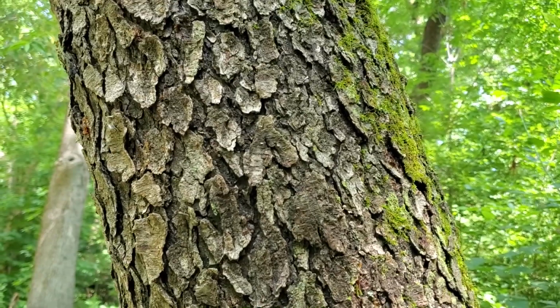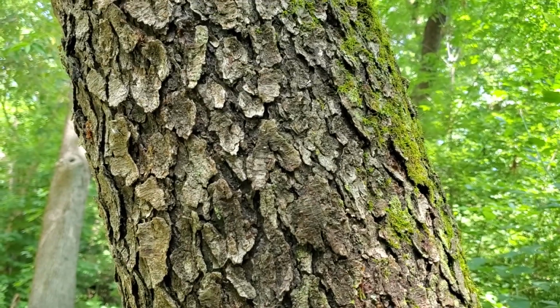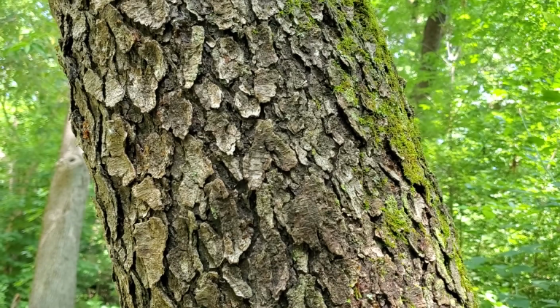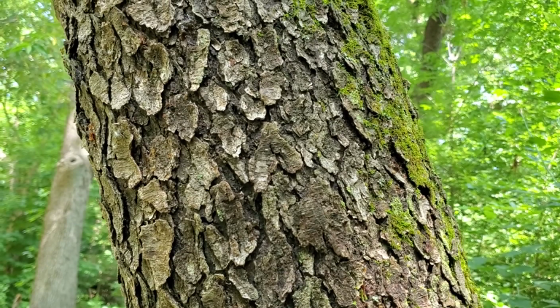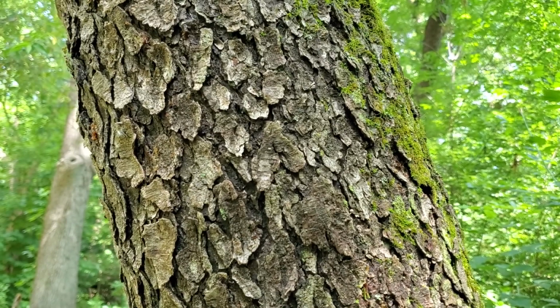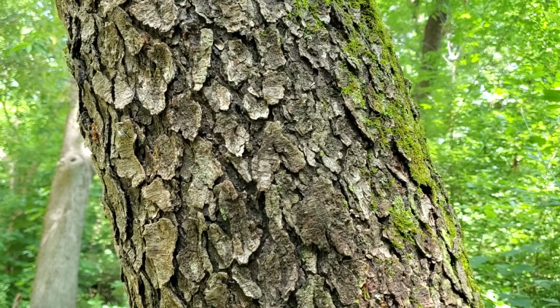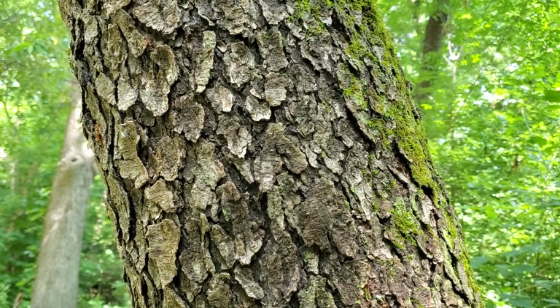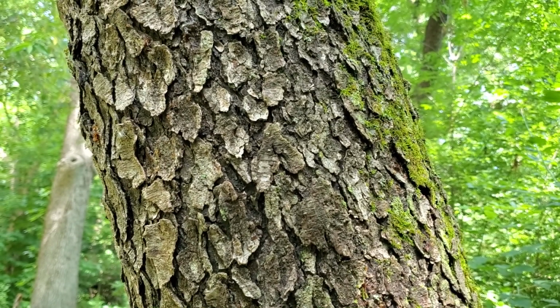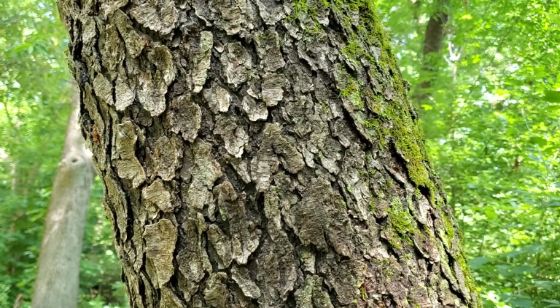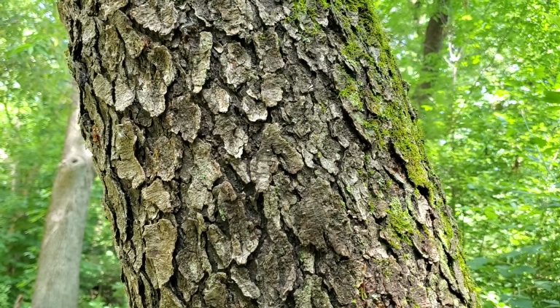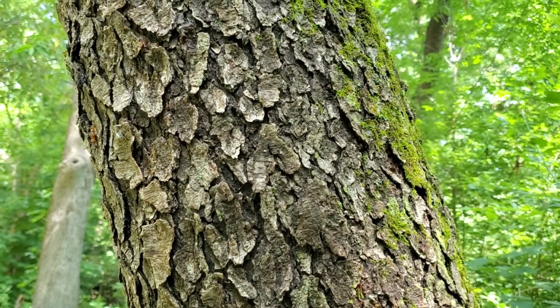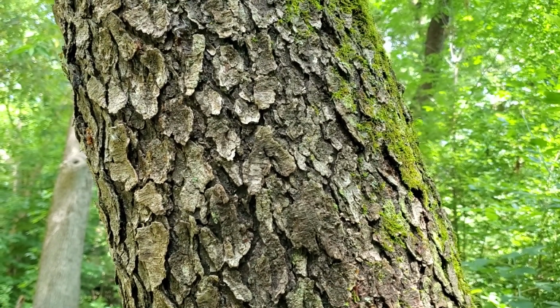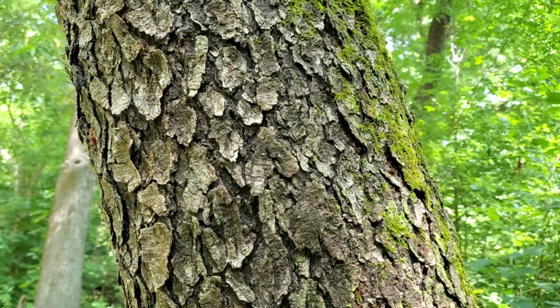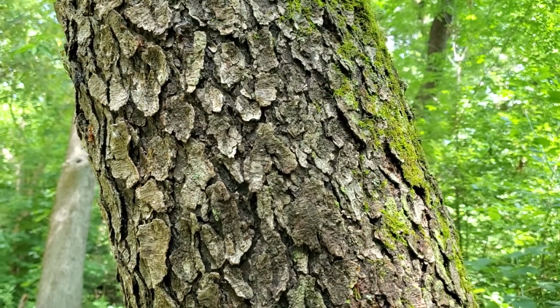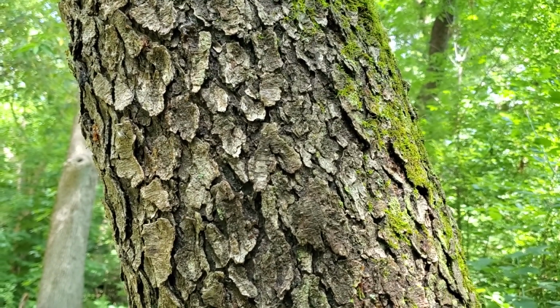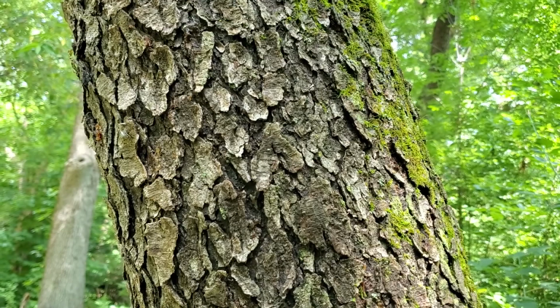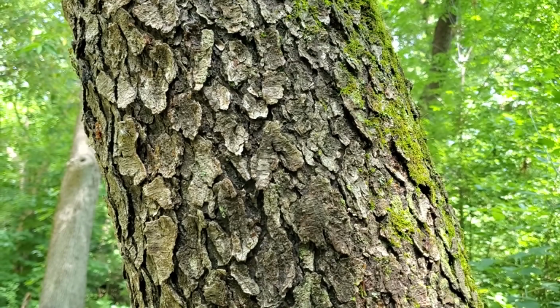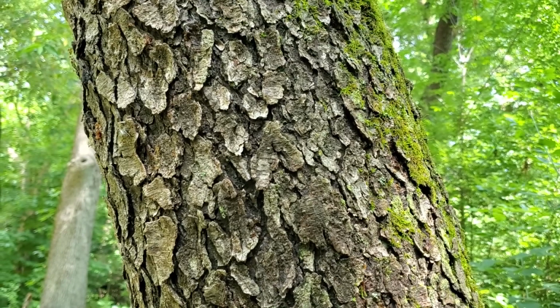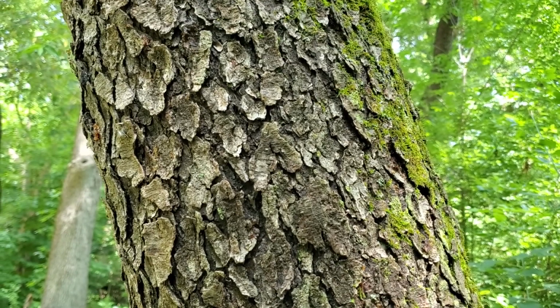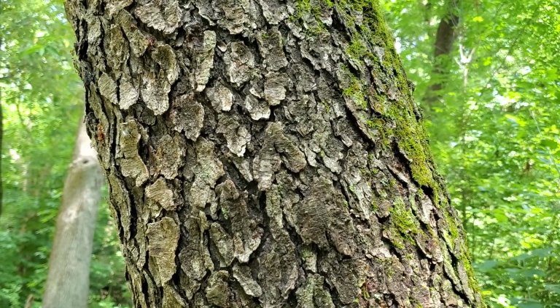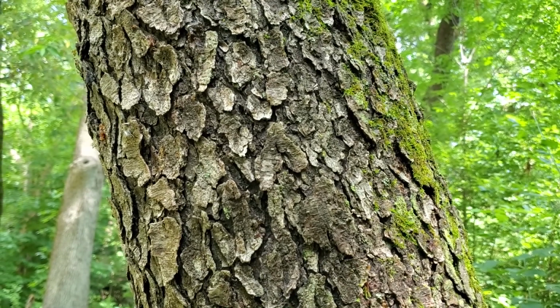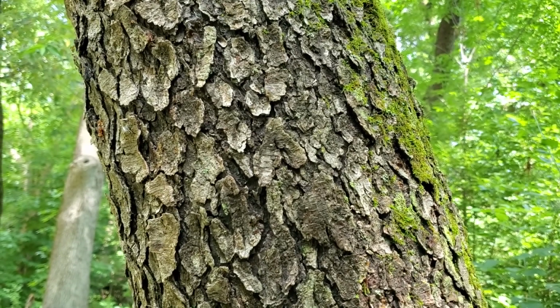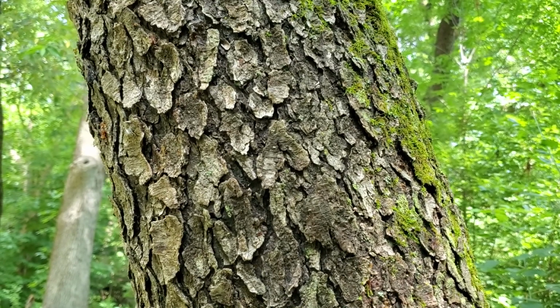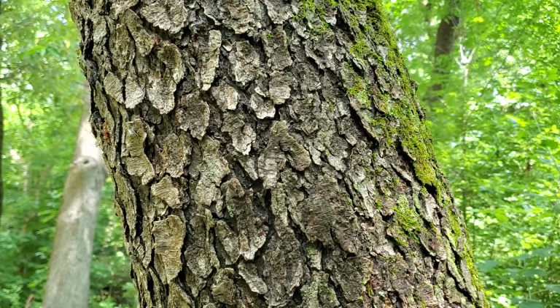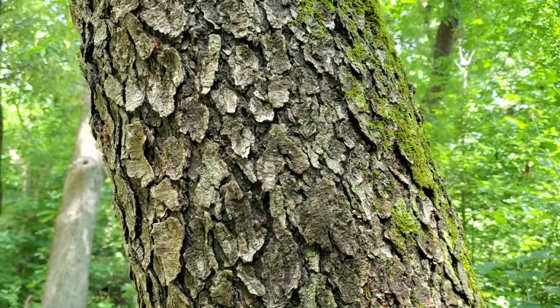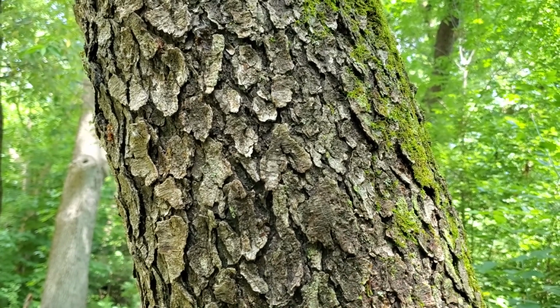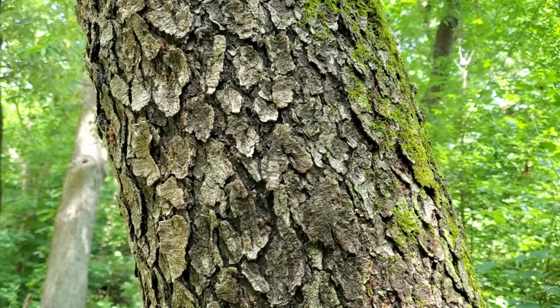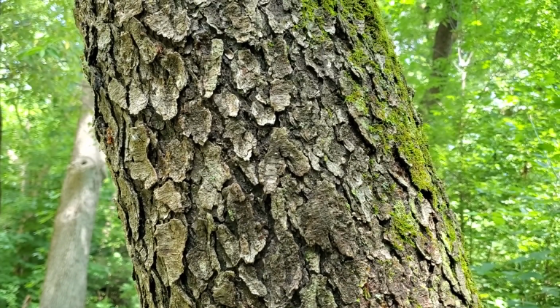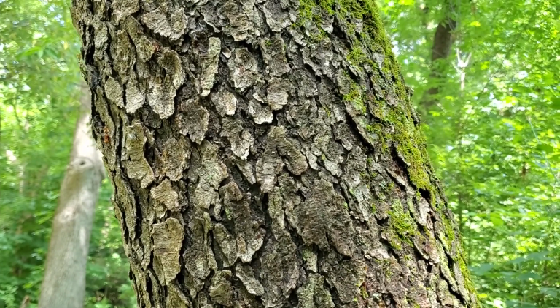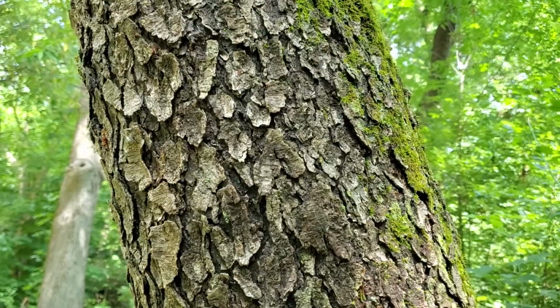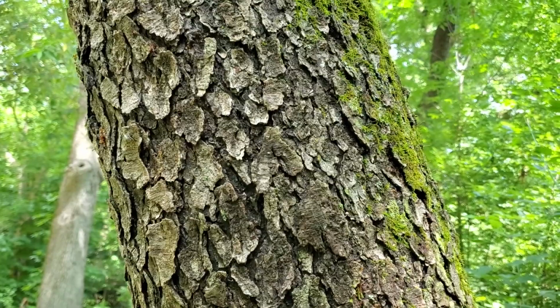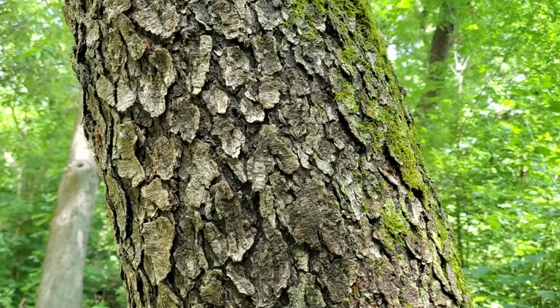The bark of the Black Cherry is a very dark gray, and it's broken up into these flaky puzzle piece-like chips that are reminiscent of burnt potato chips.